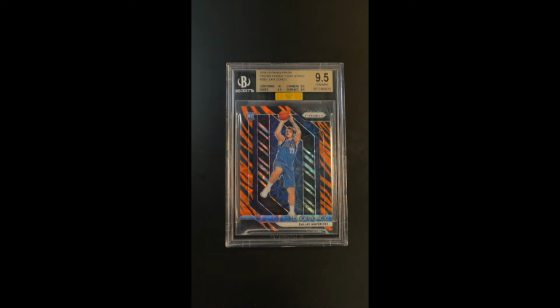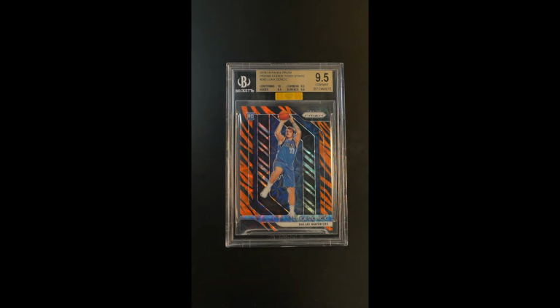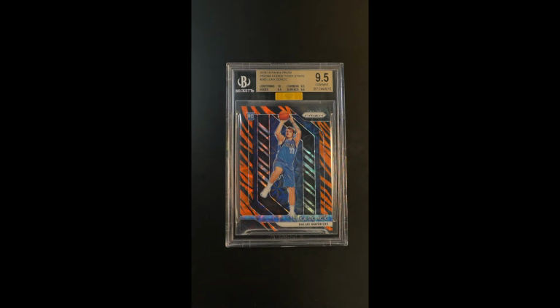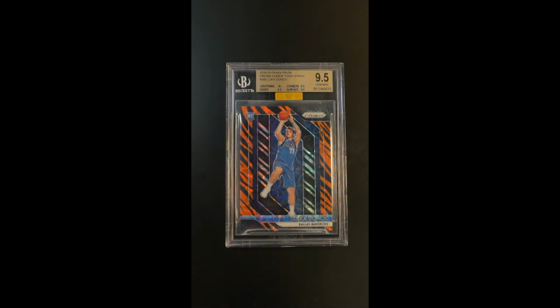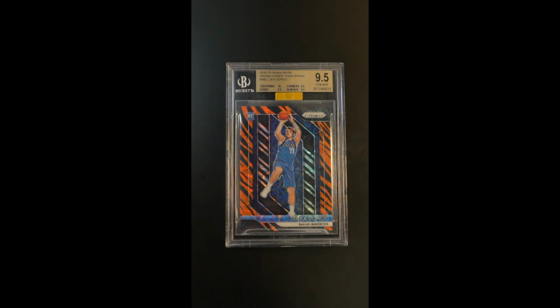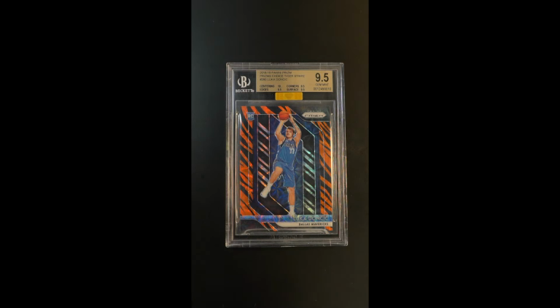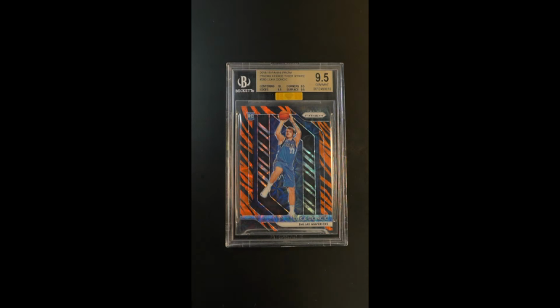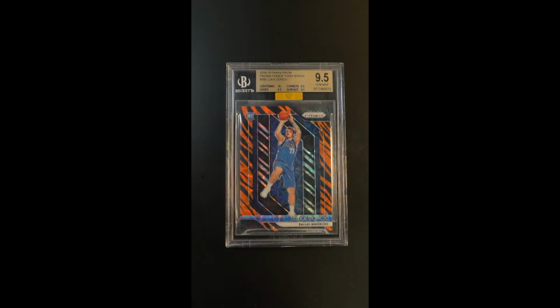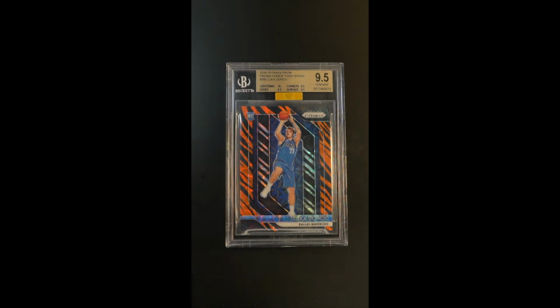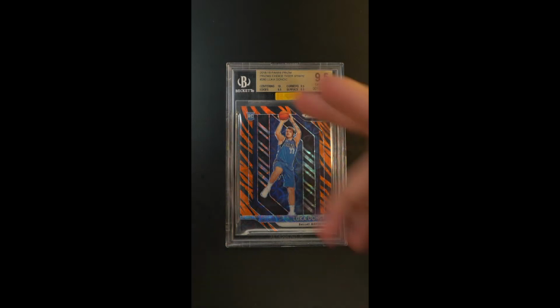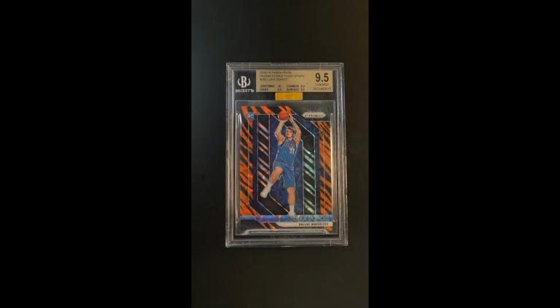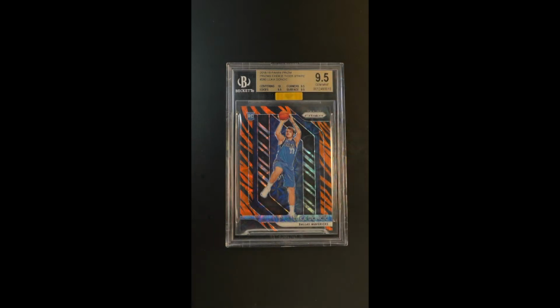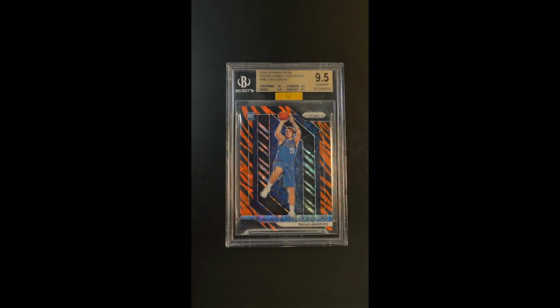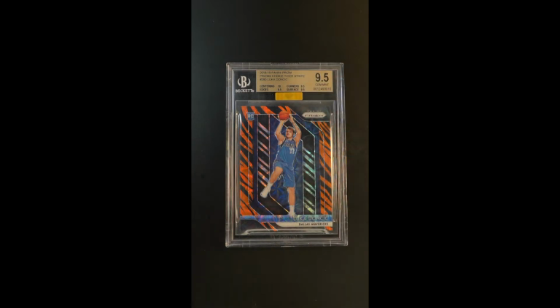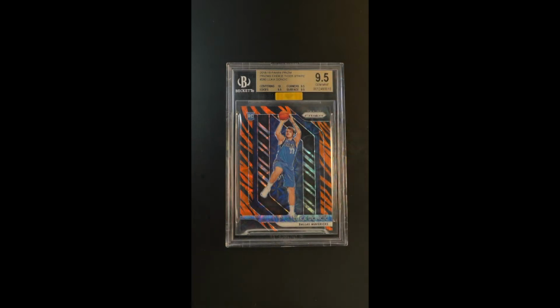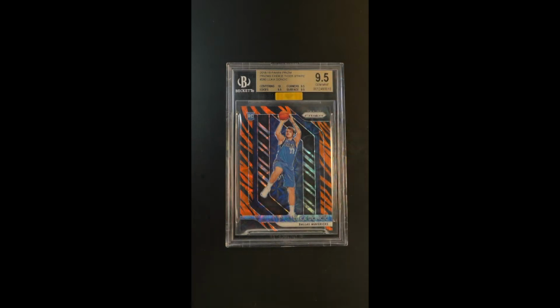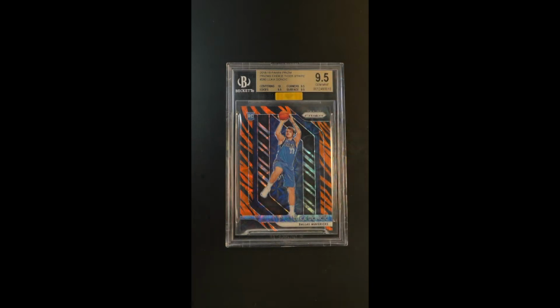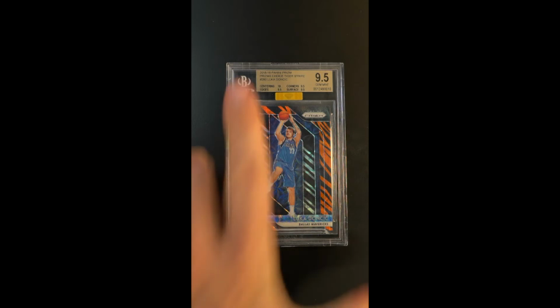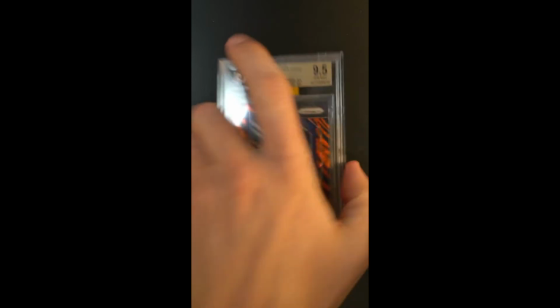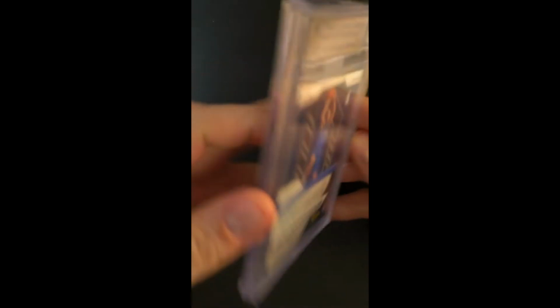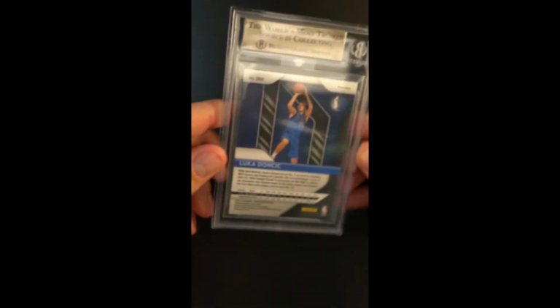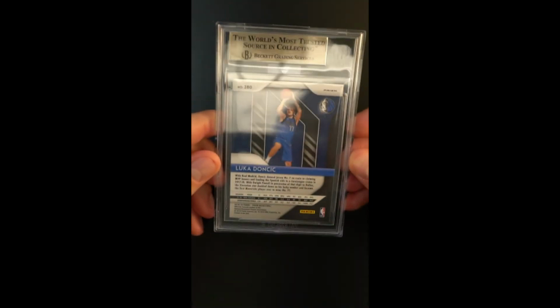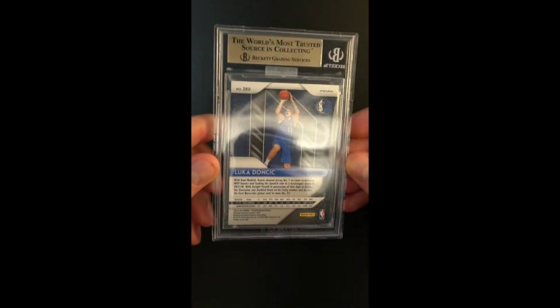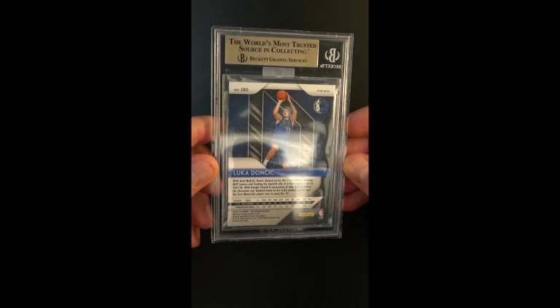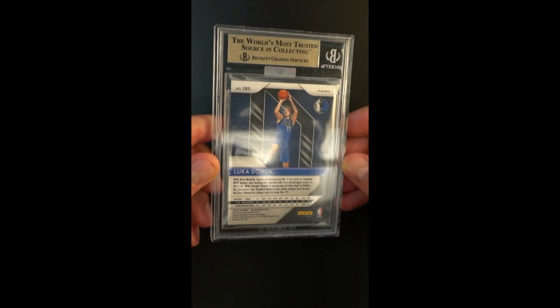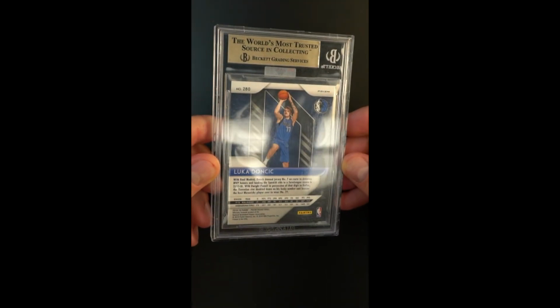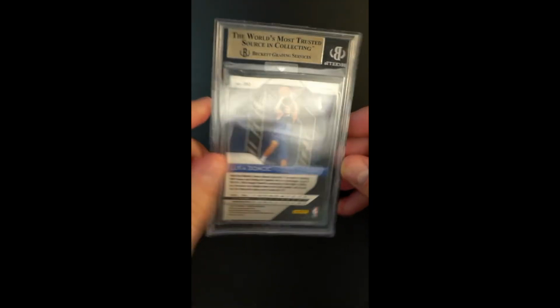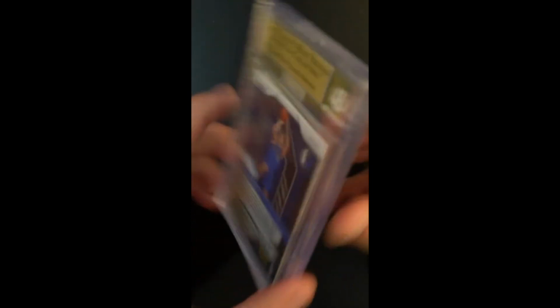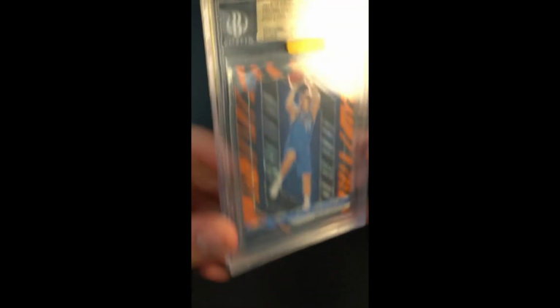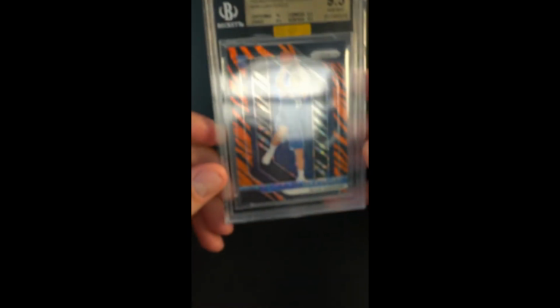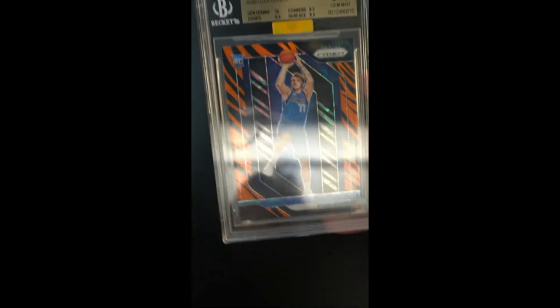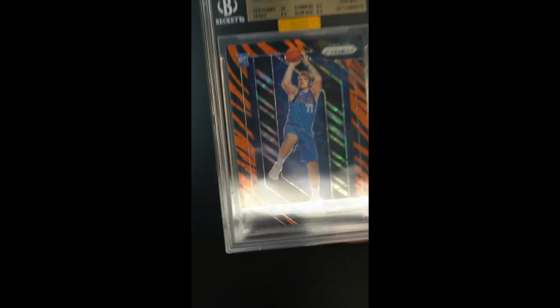You've got a 10 subgrade with three 9.5s, and it's also received a gold designation from MBA. It's just a virtually perfect card that, at least according to MBA, looks almost worthy of a pristine designation.